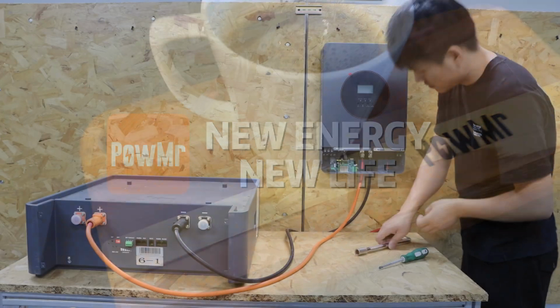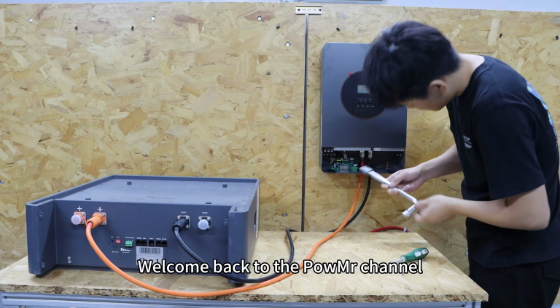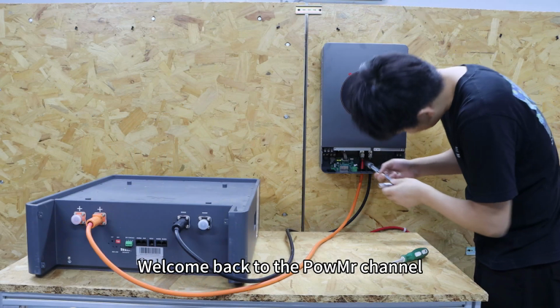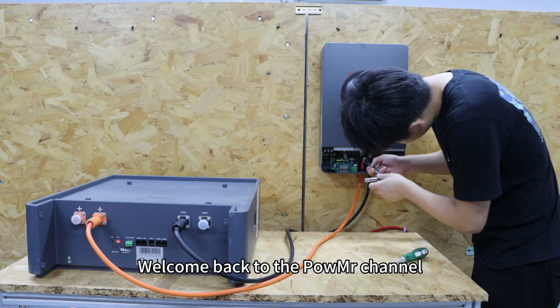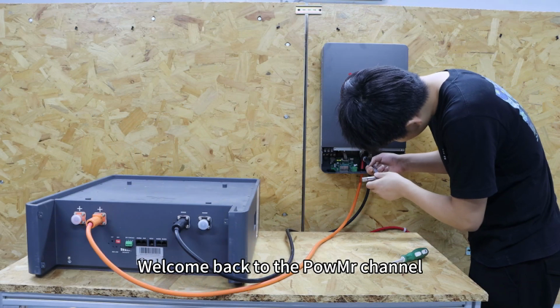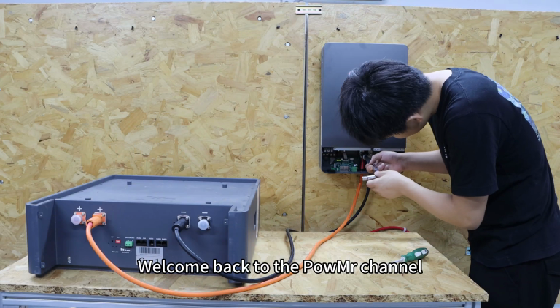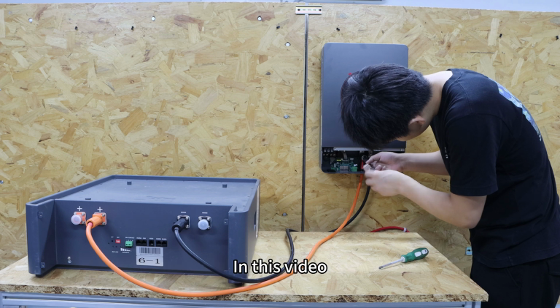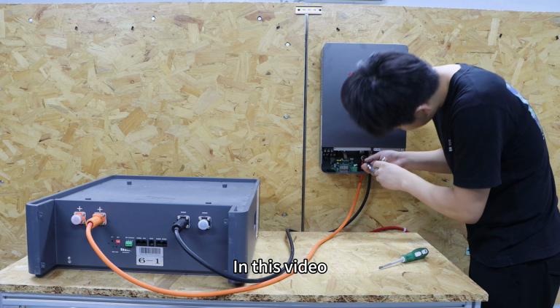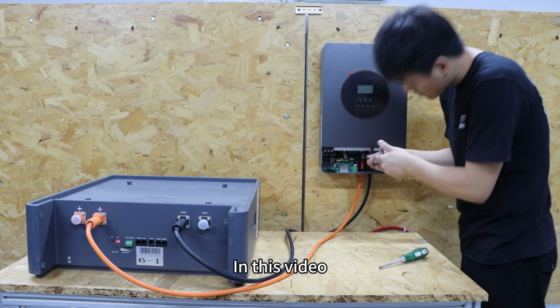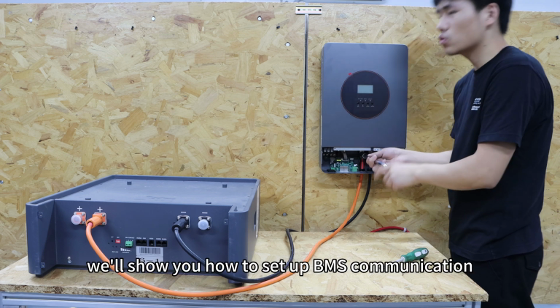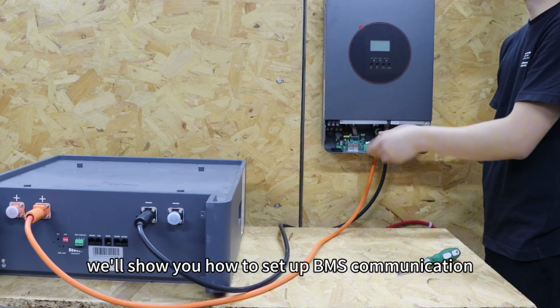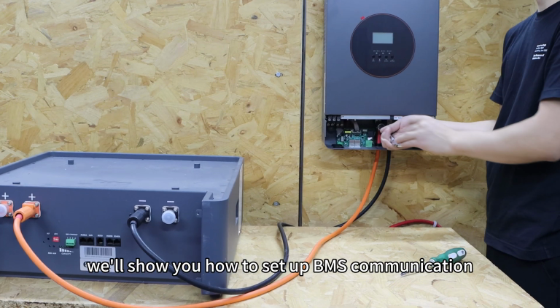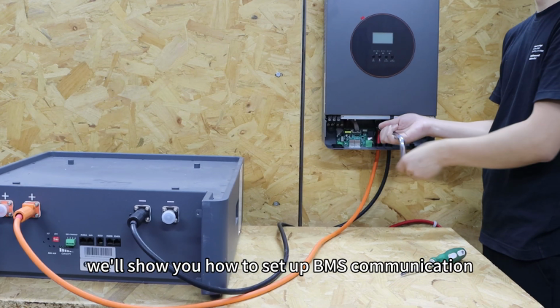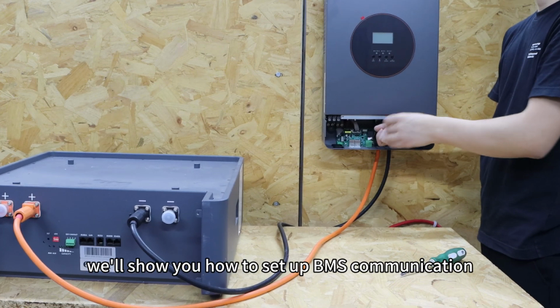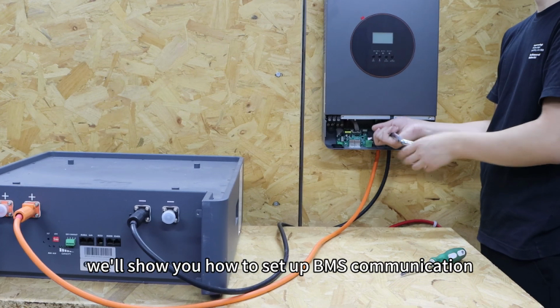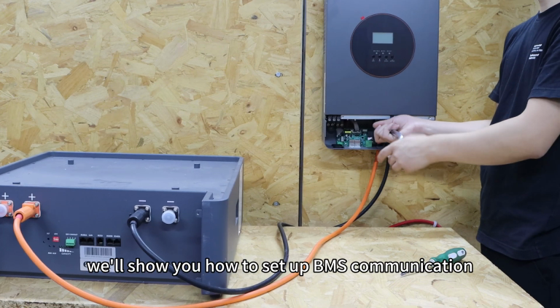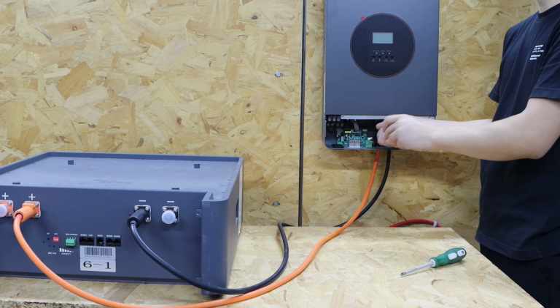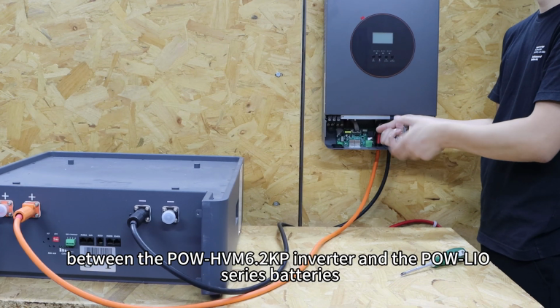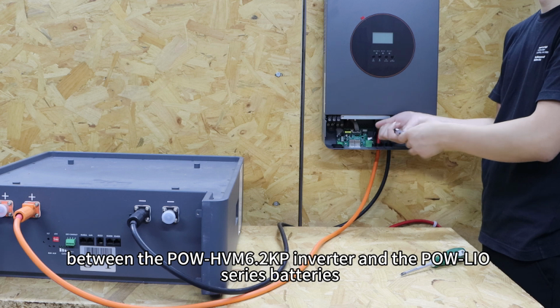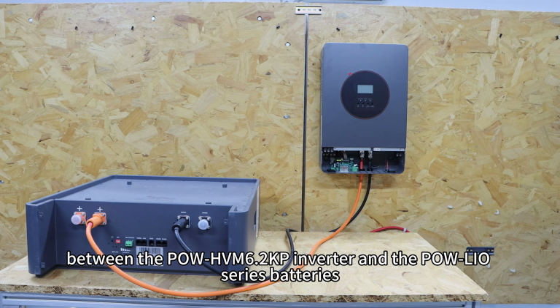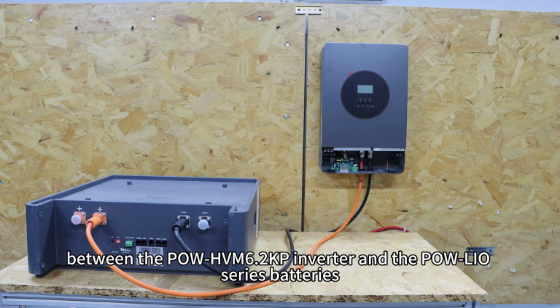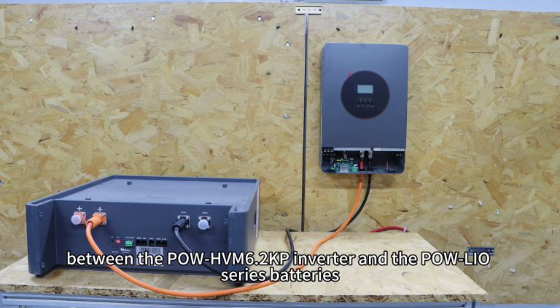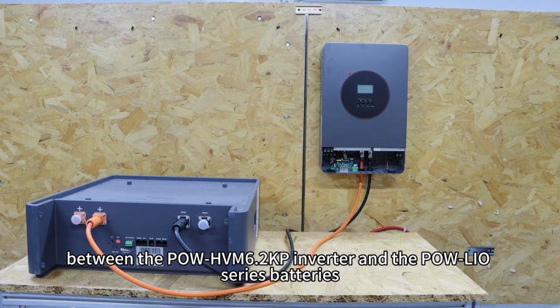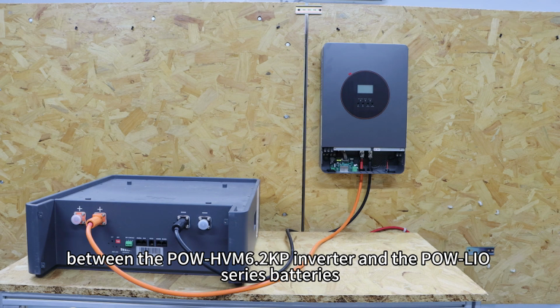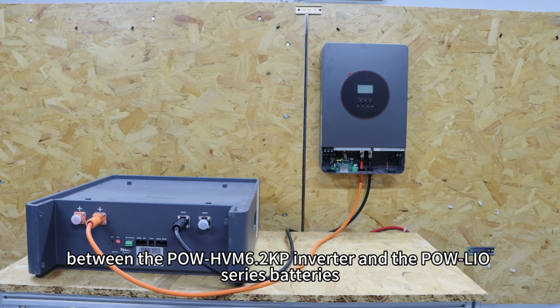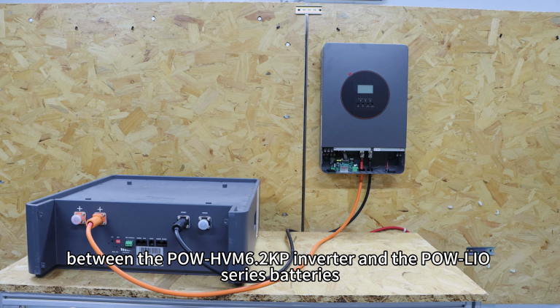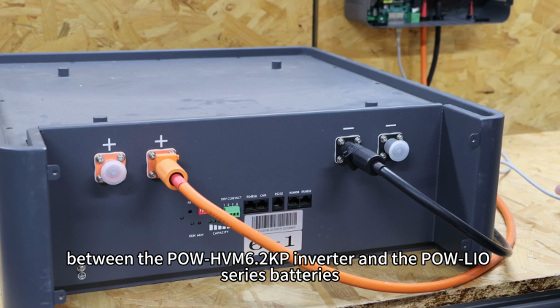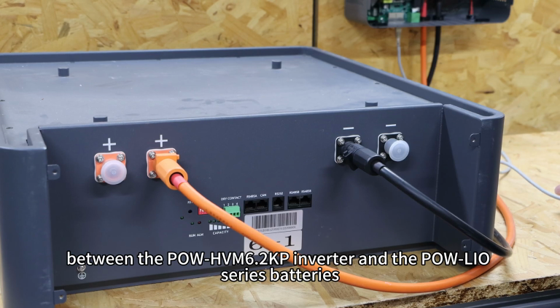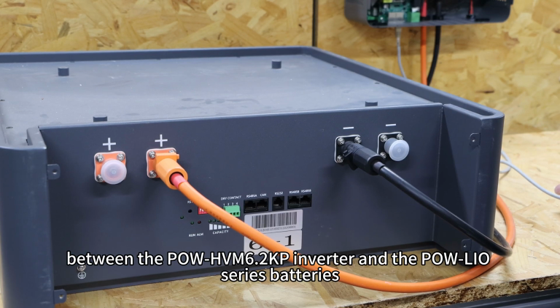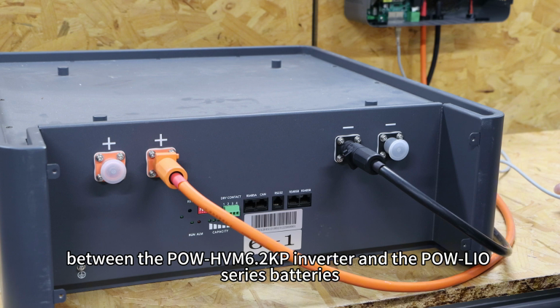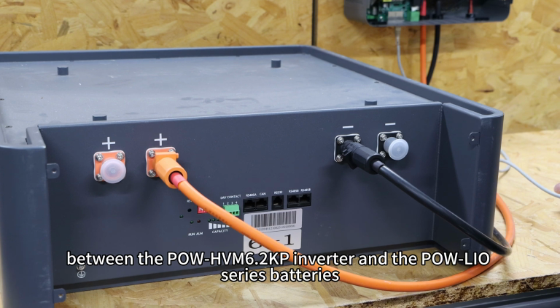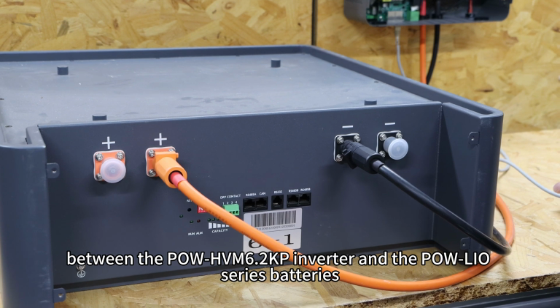Welcome back to PowerMaster channel. In this video, we will show you how to set up BMS communication between the PowerEdge VM 6.2kp inverter and the PowerLIO series batteries.